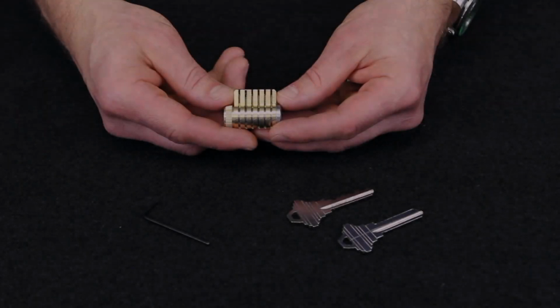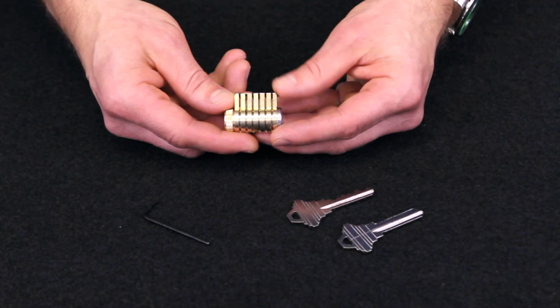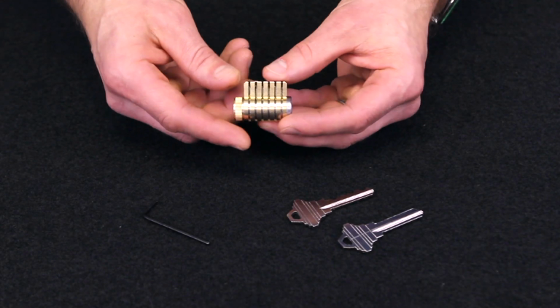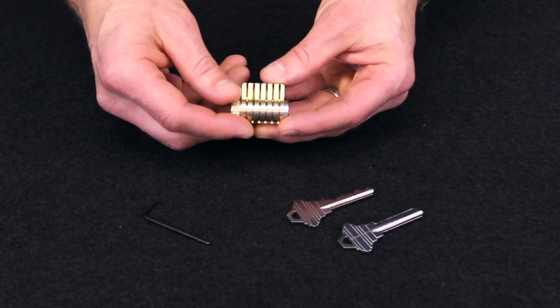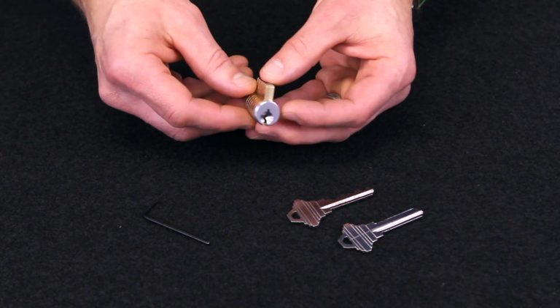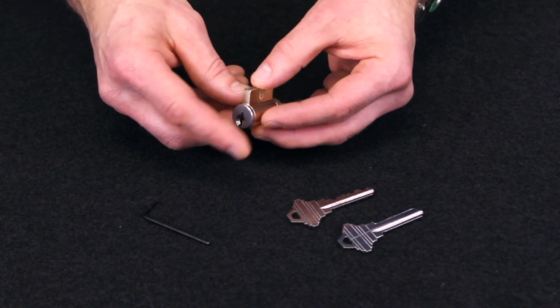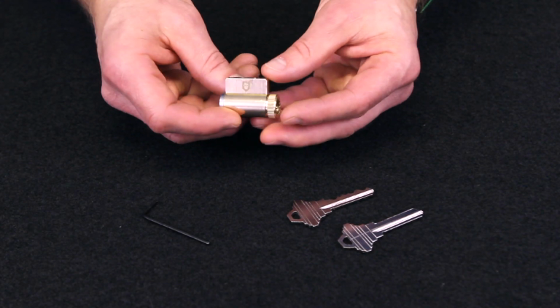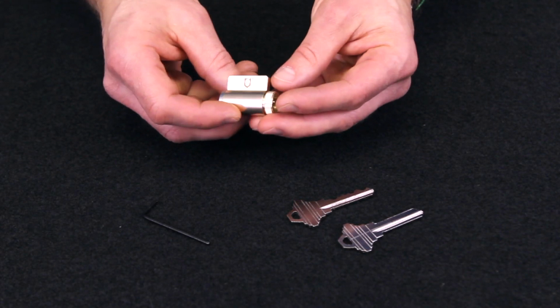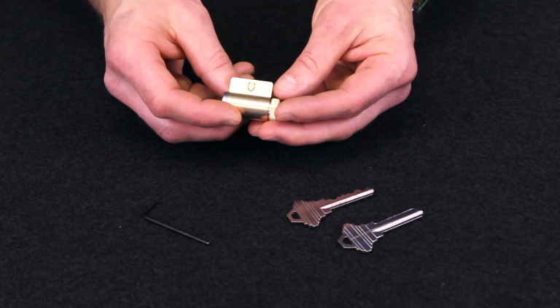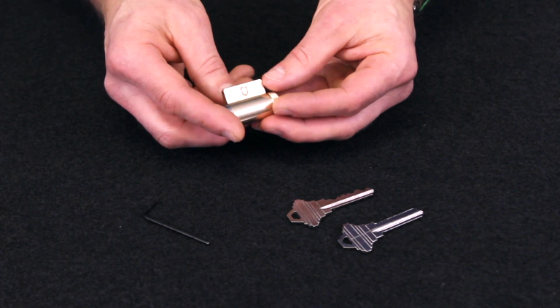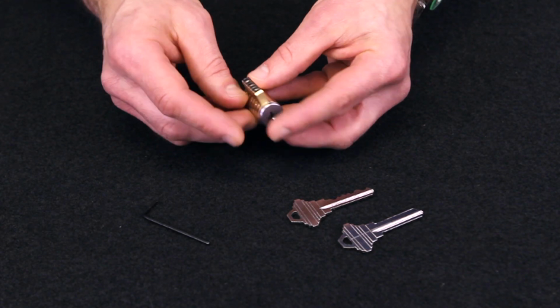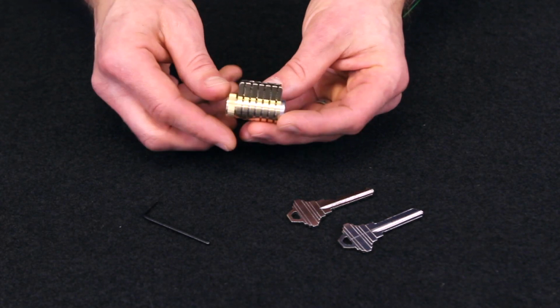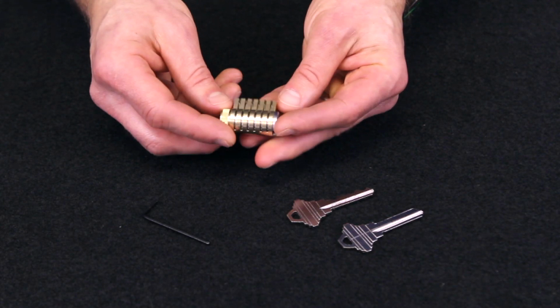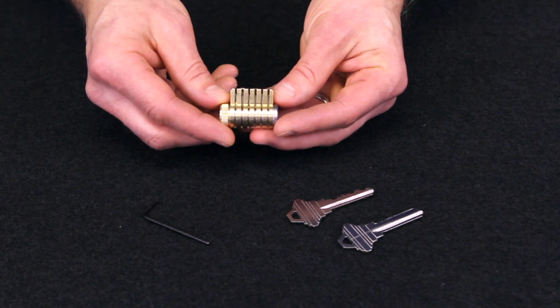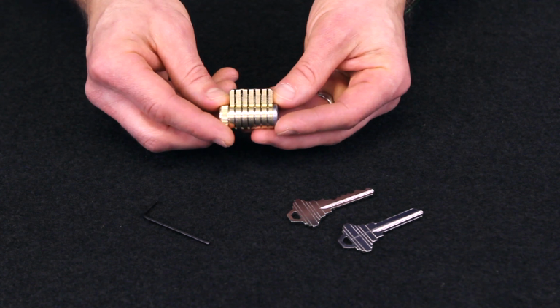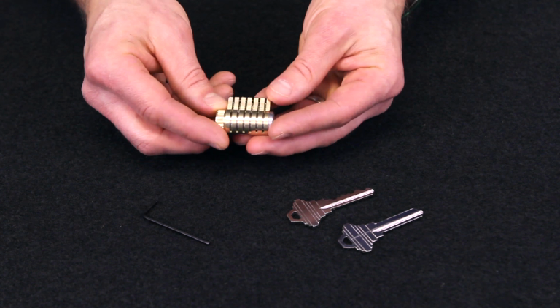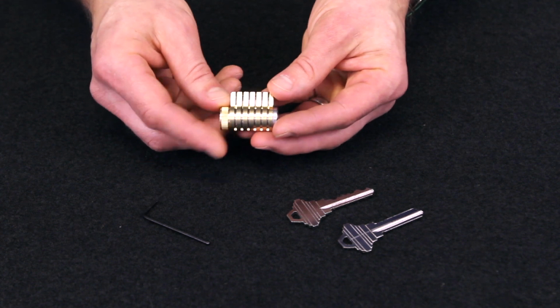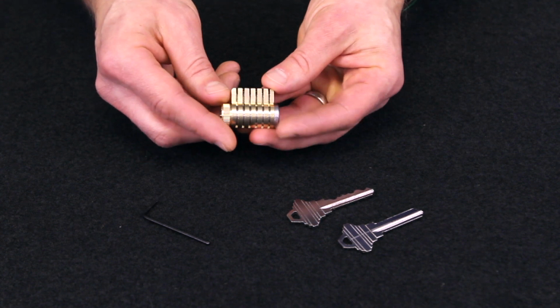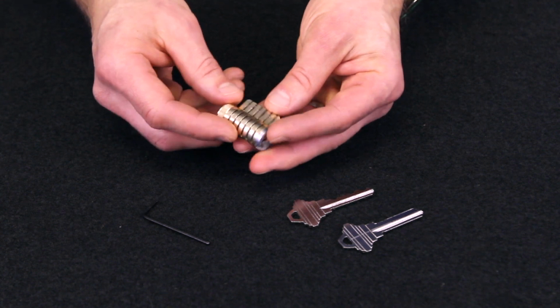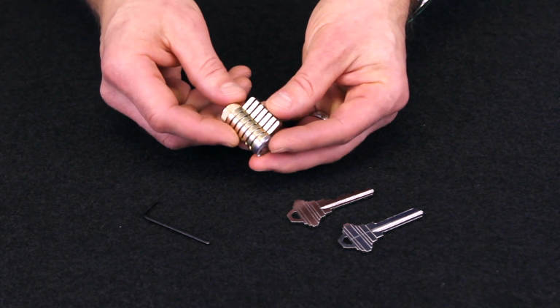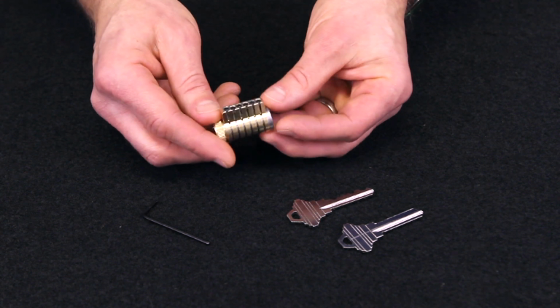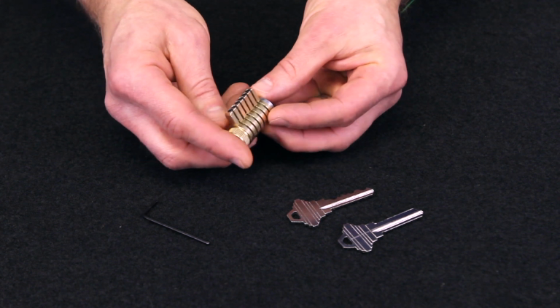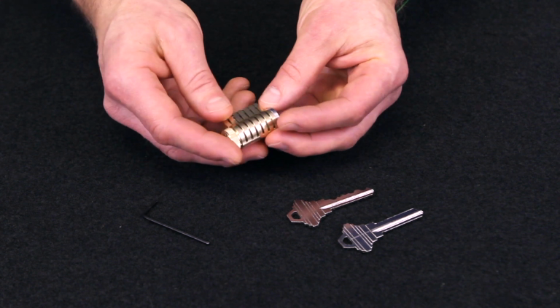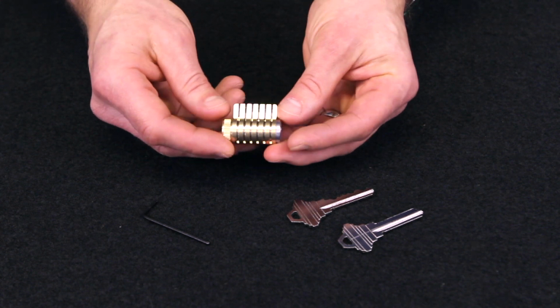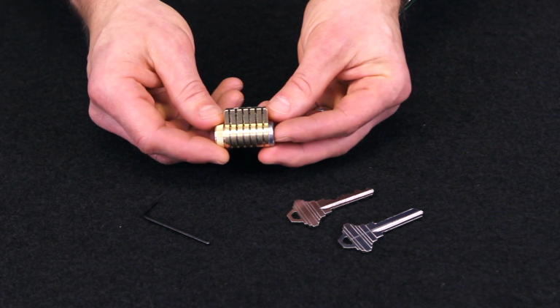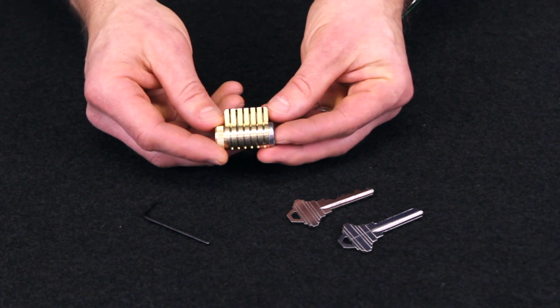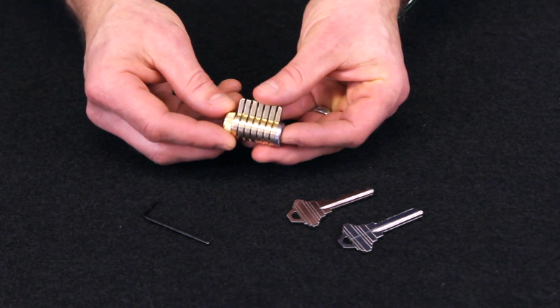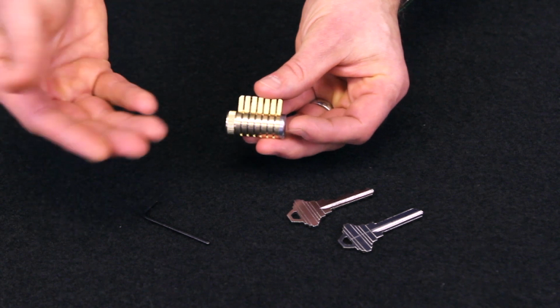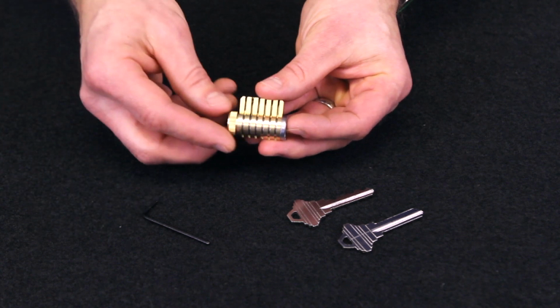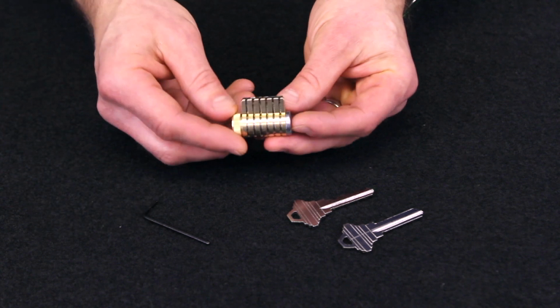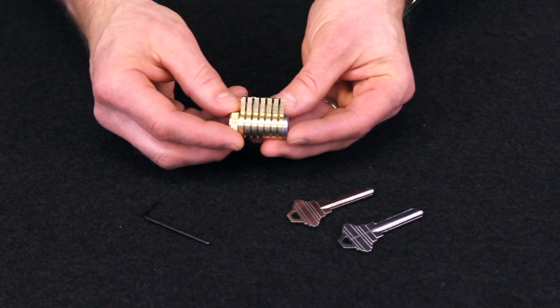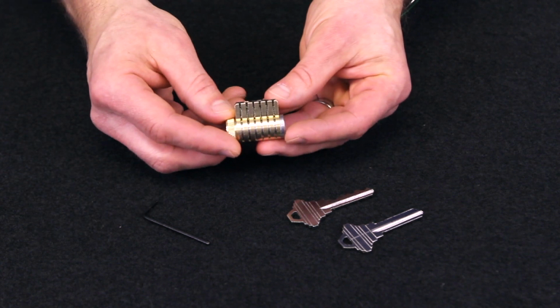Hey guys, welcome to the ITS store where we get you the gear to get up, get out and get after it. Today we are looking at the new ITS Modular Practice Lock — the perfect all-in-one solution for your picking needs.